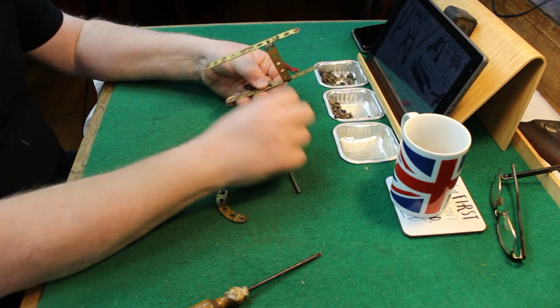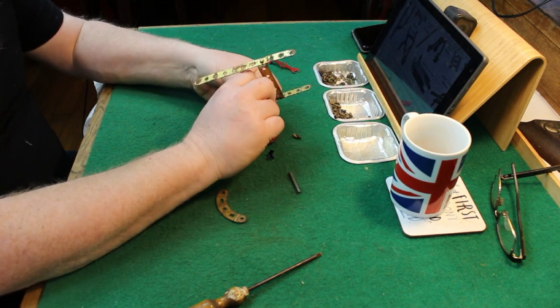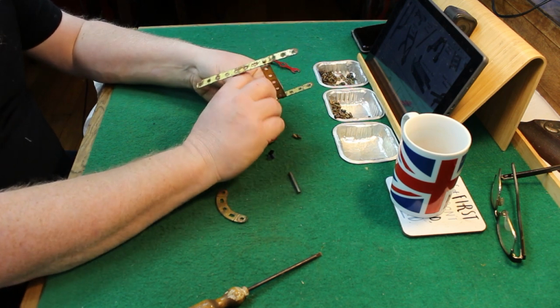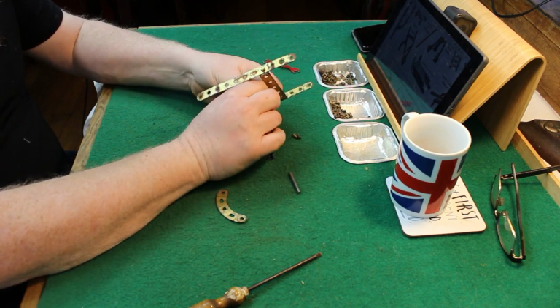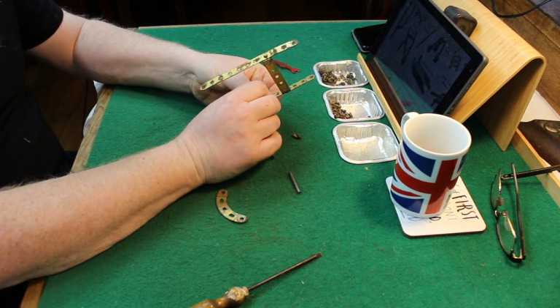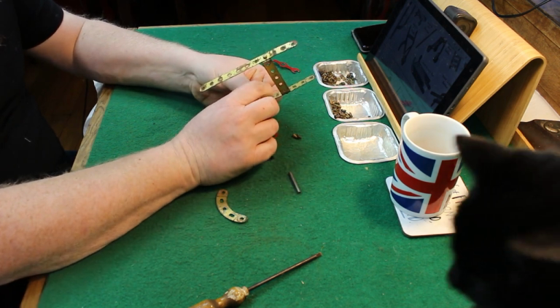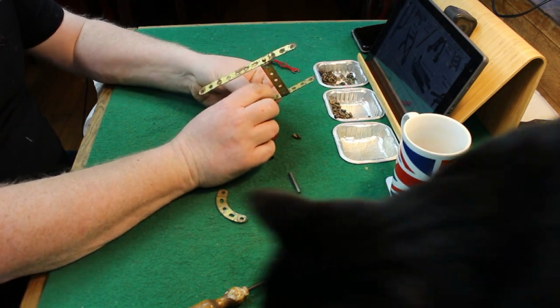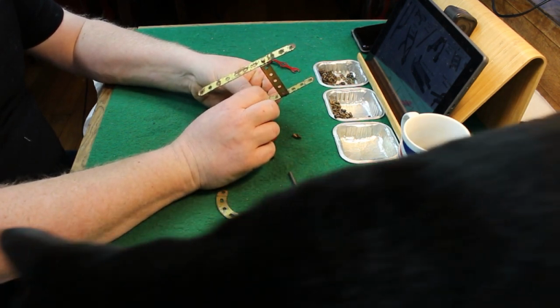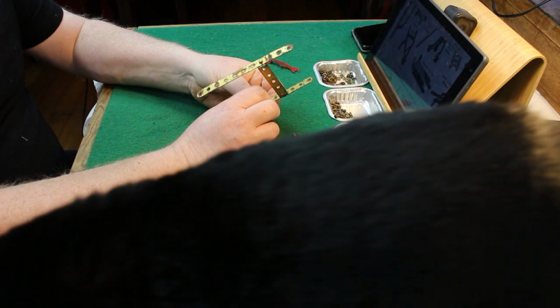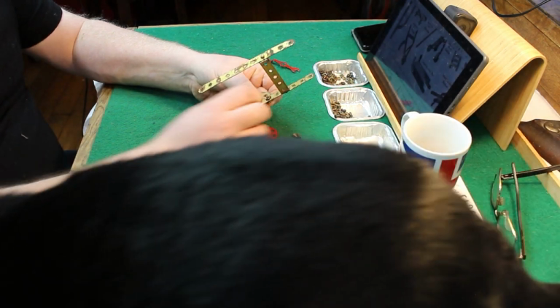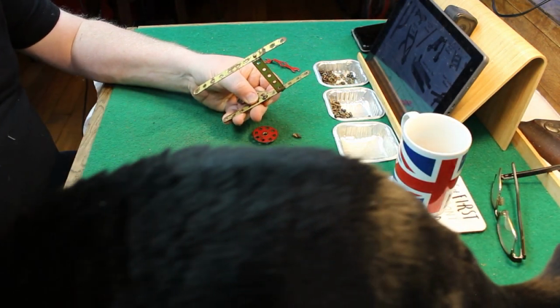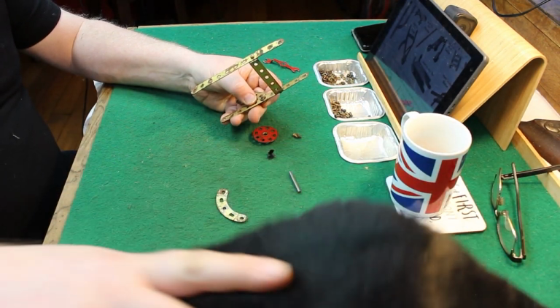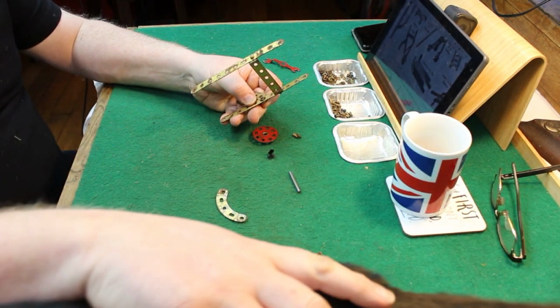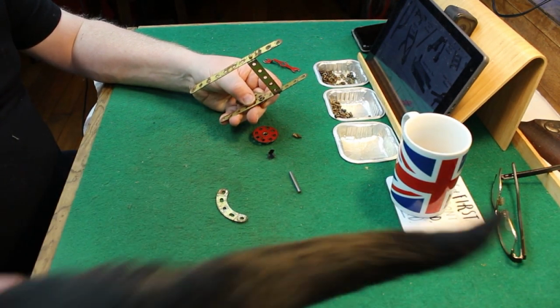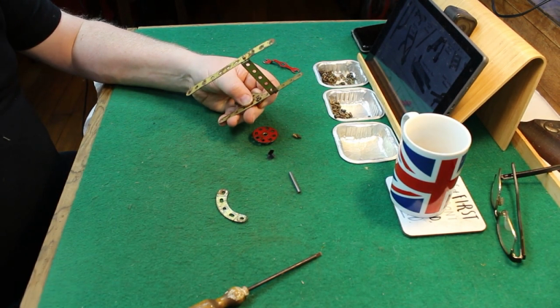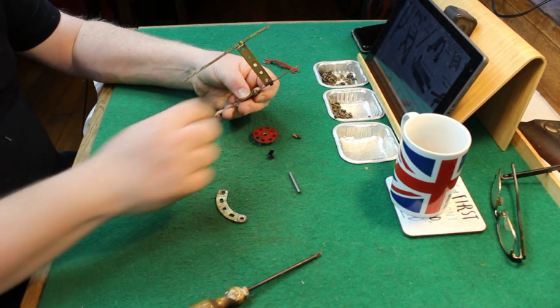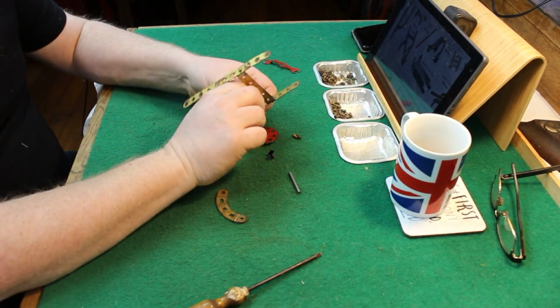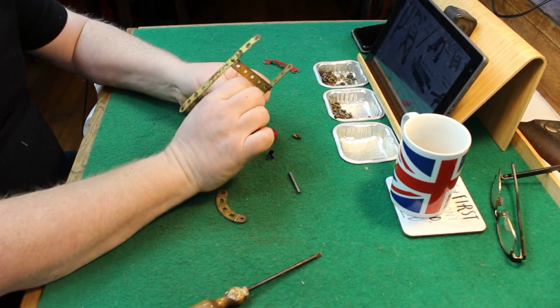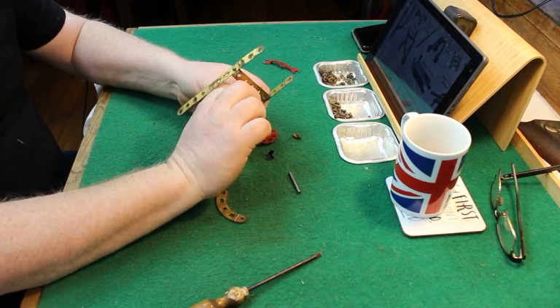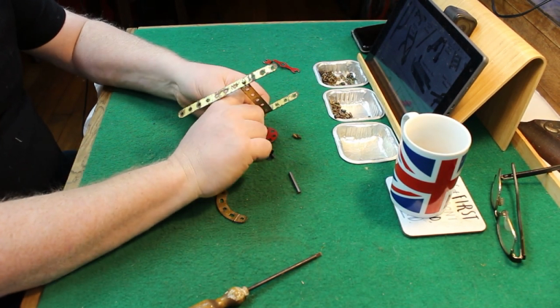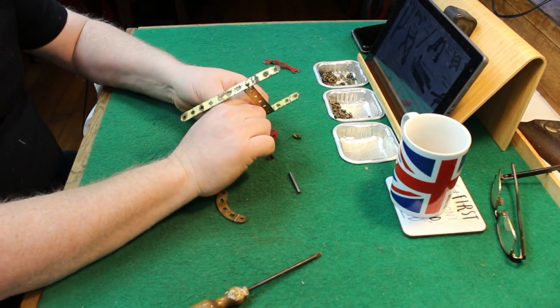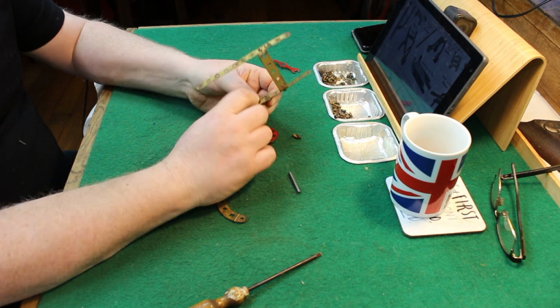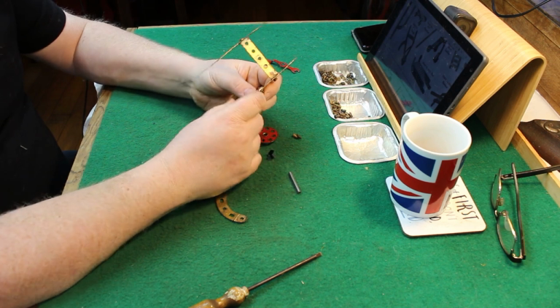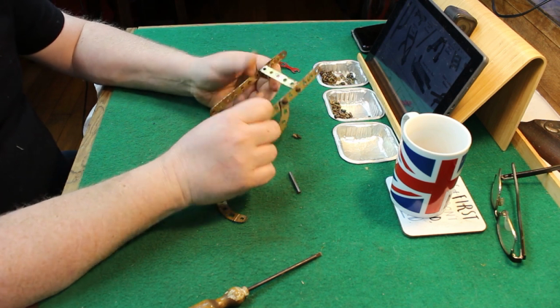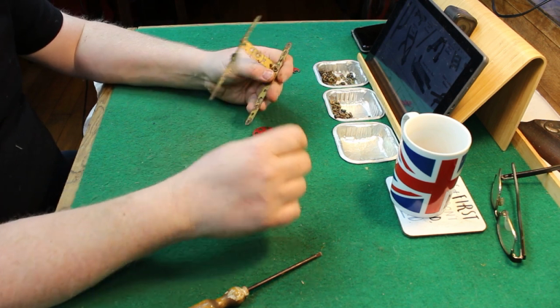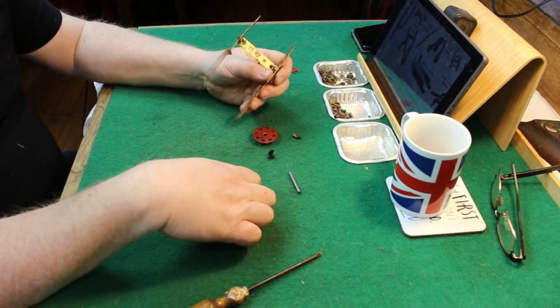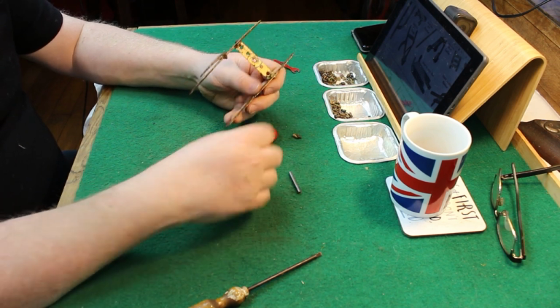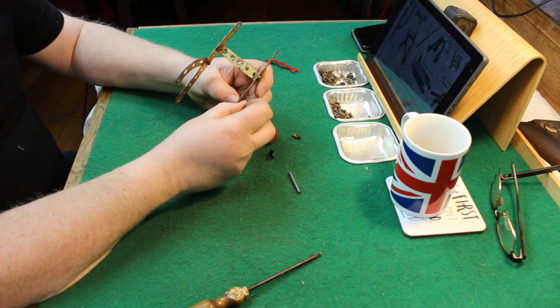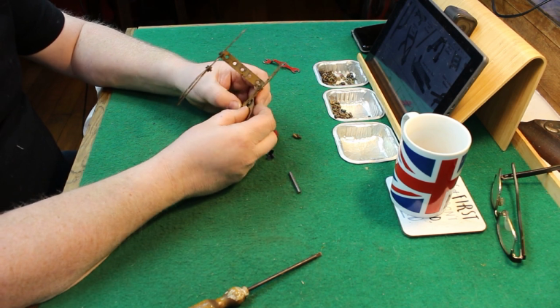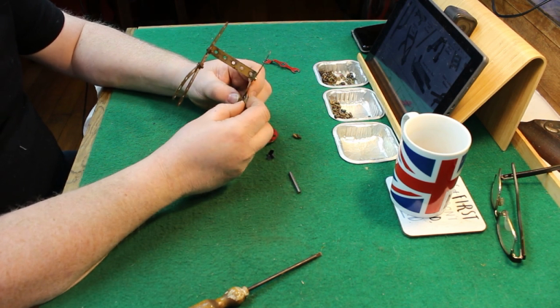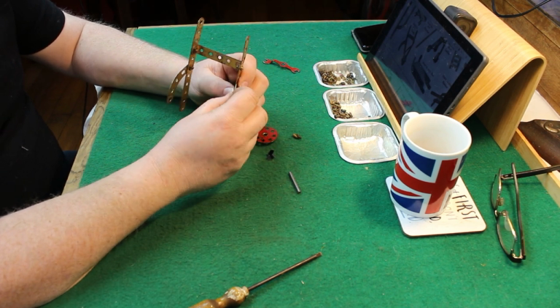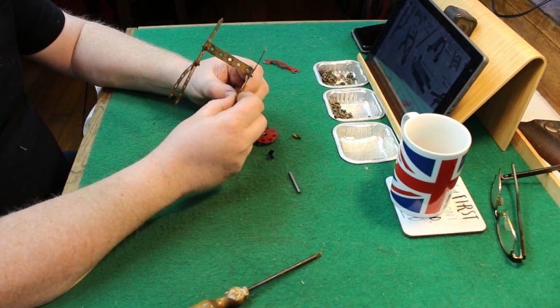It is the first of the models in this series that teaches you to bend strips, and this is just done by eye carefully.